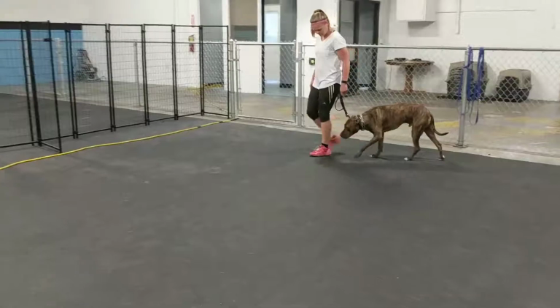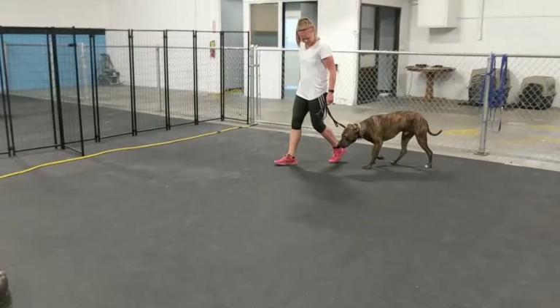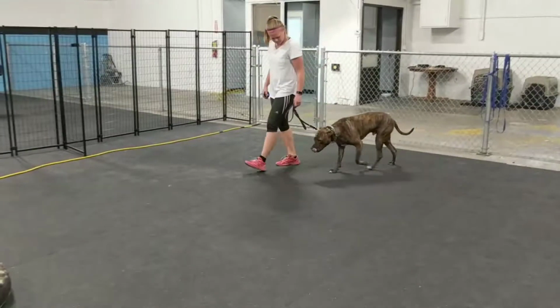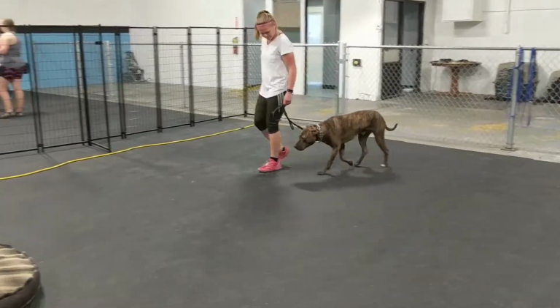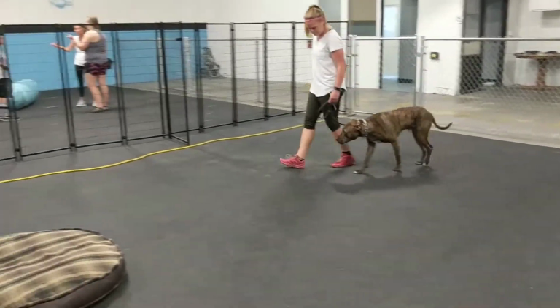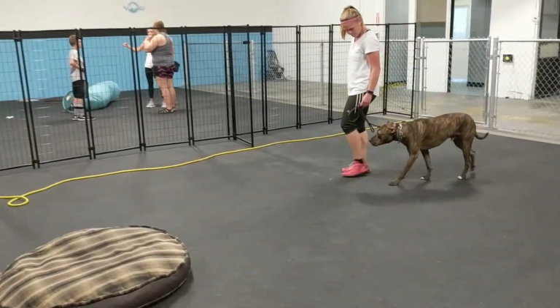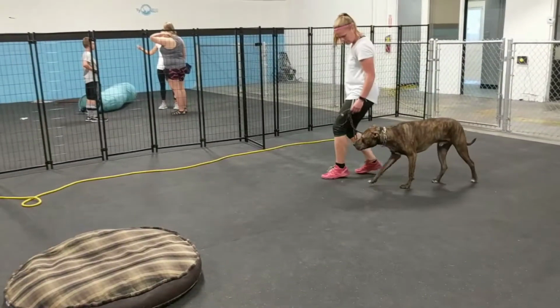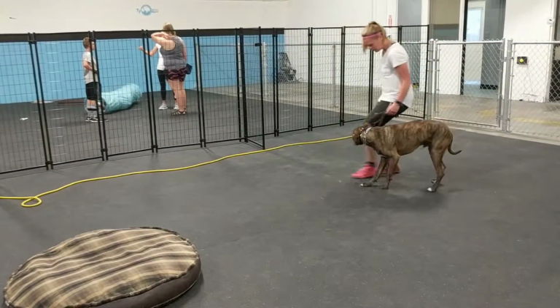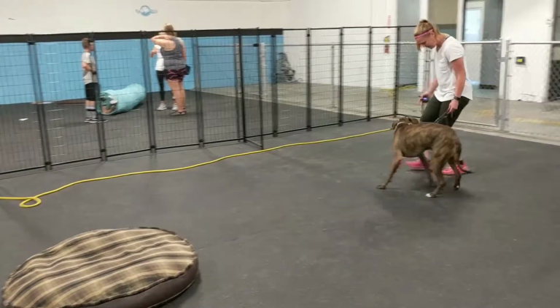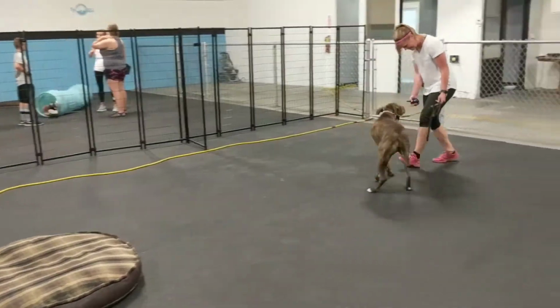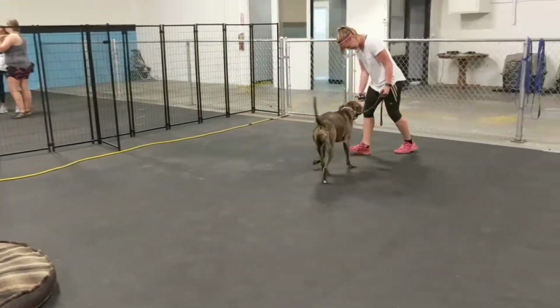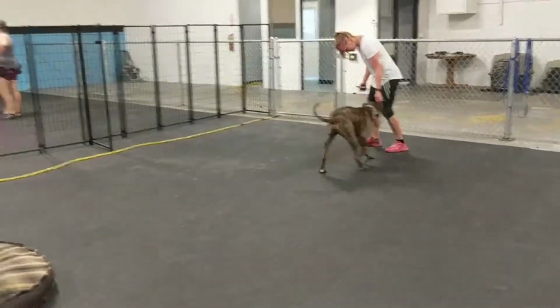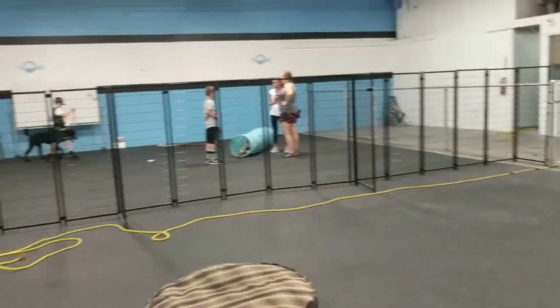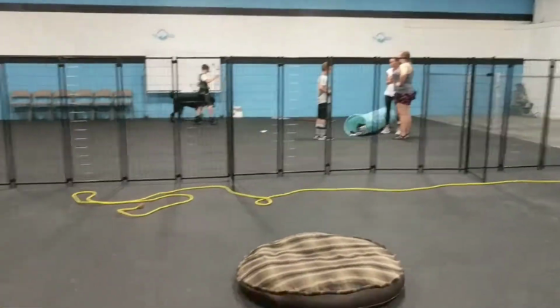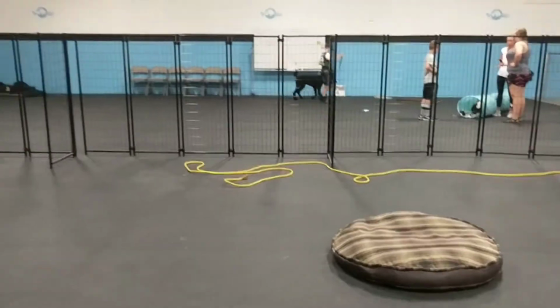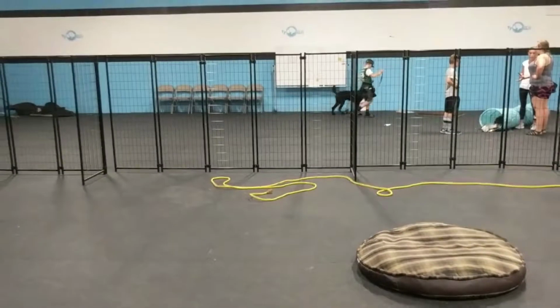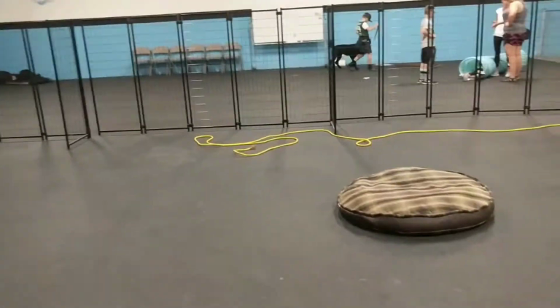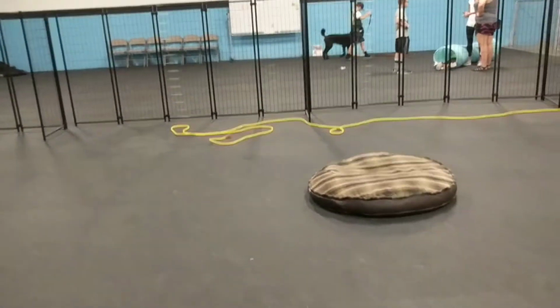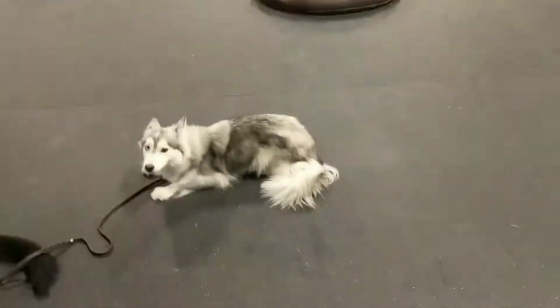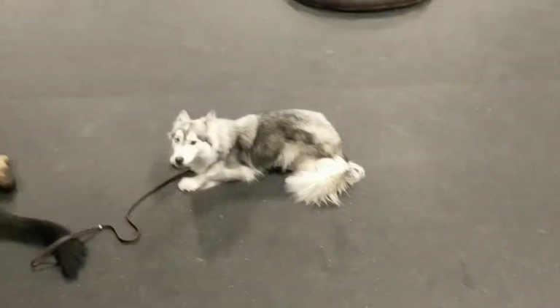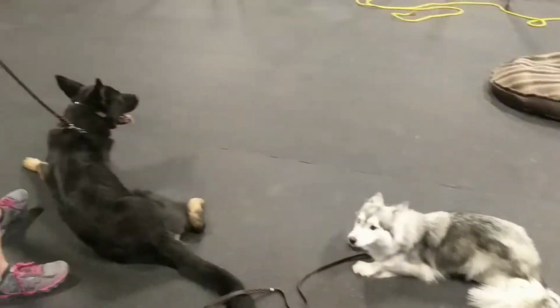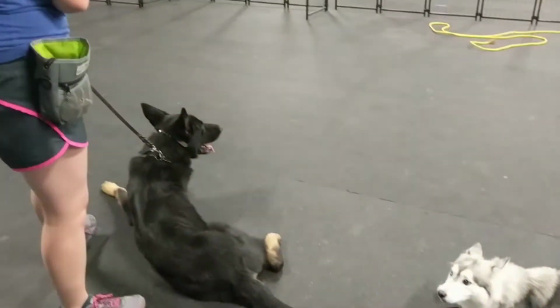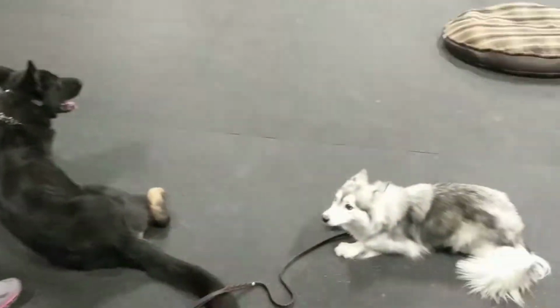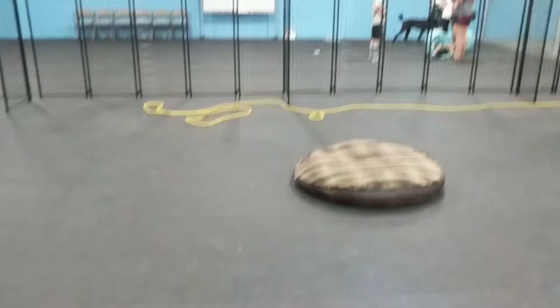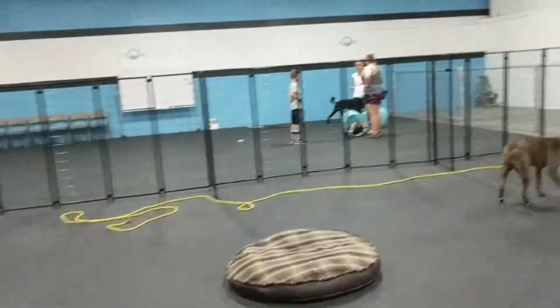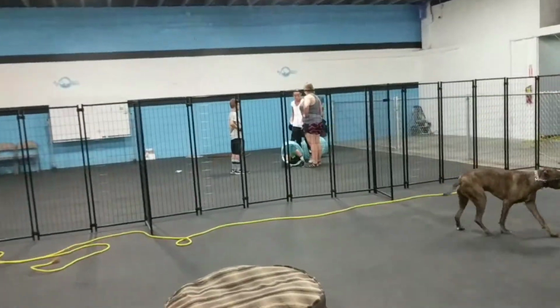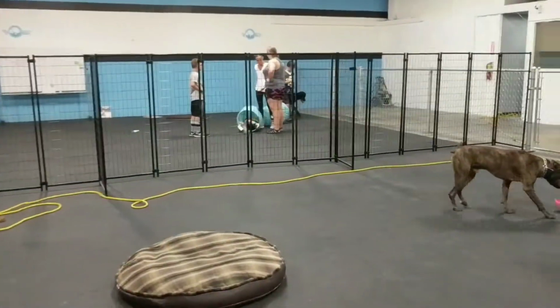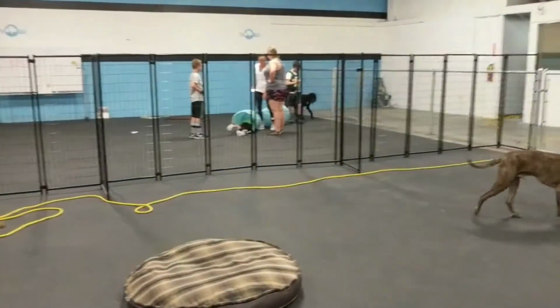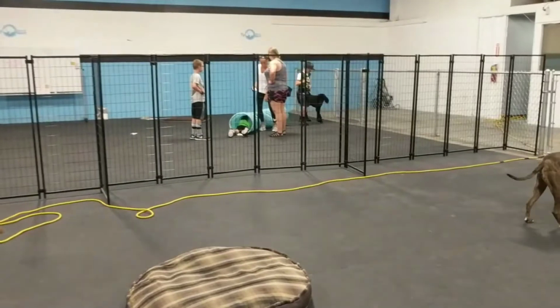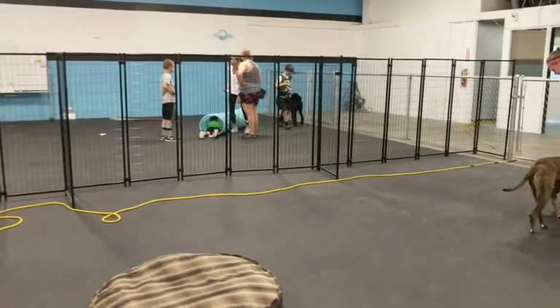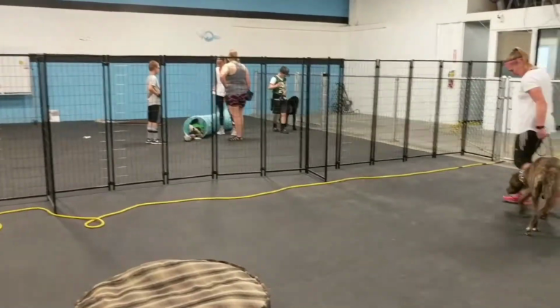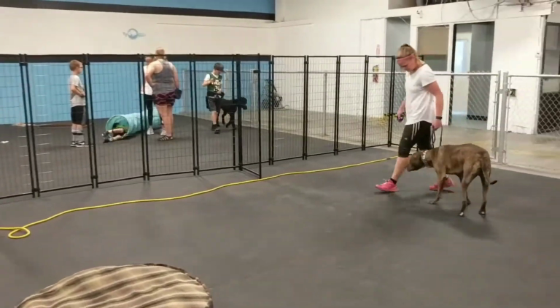What's up guys? I wanted to give you a video update on Shadow. What we're working on with him is we have a ton of kids around today. We also have some other dogs as distractions, but the kids are what we're really working him around.